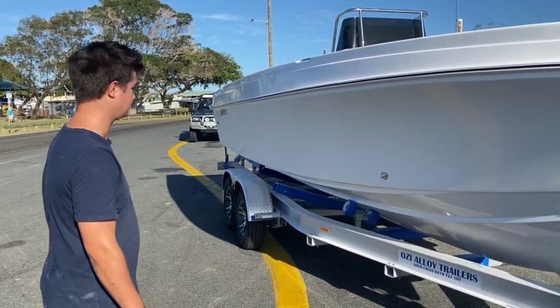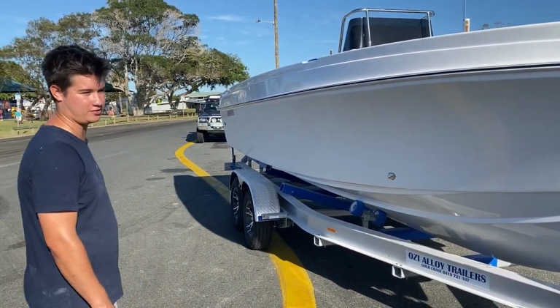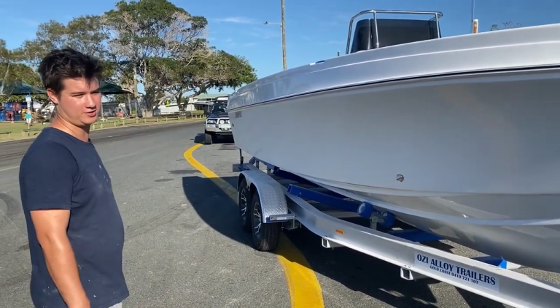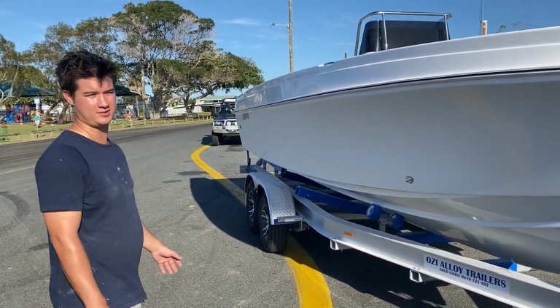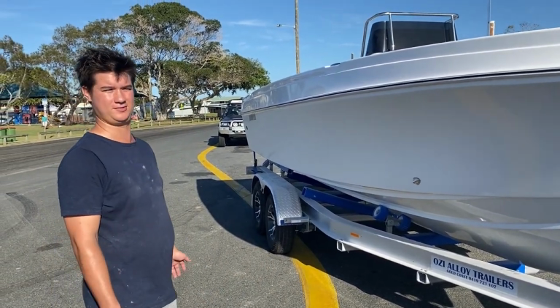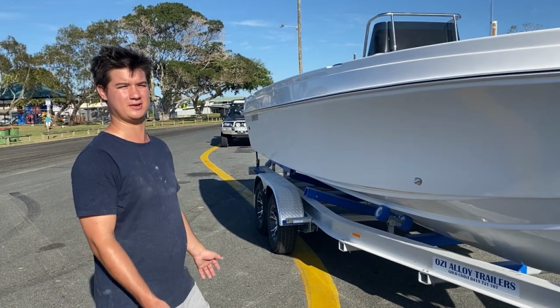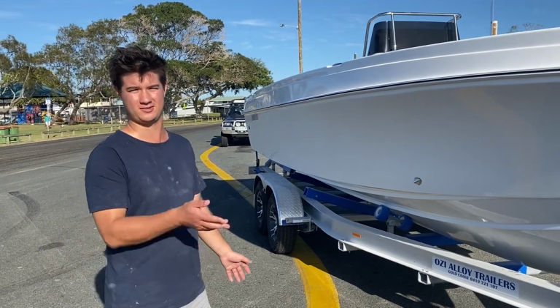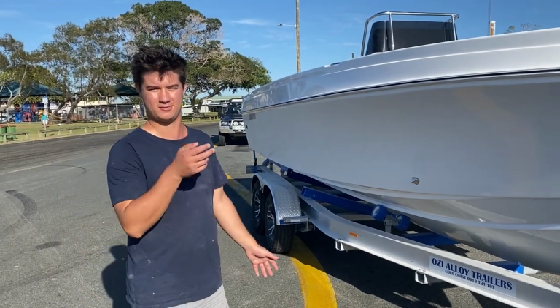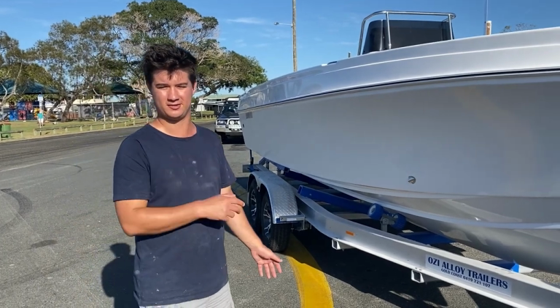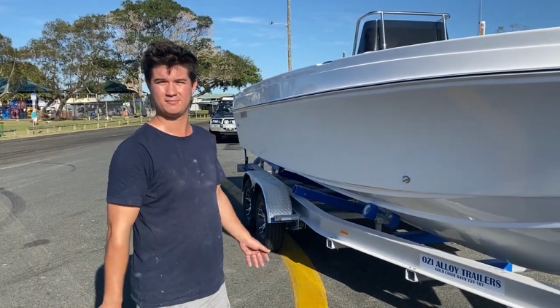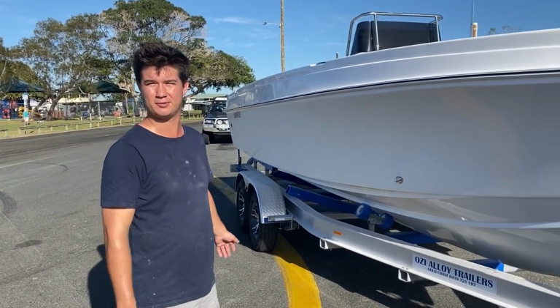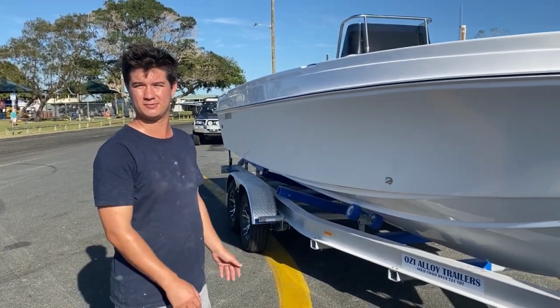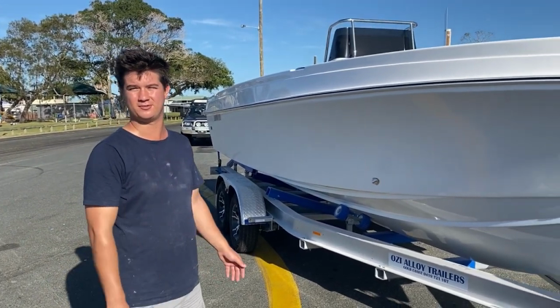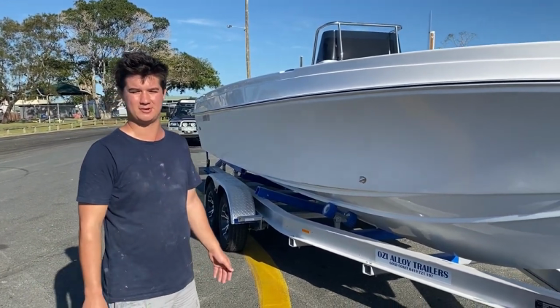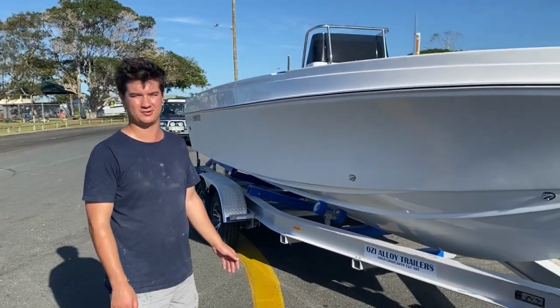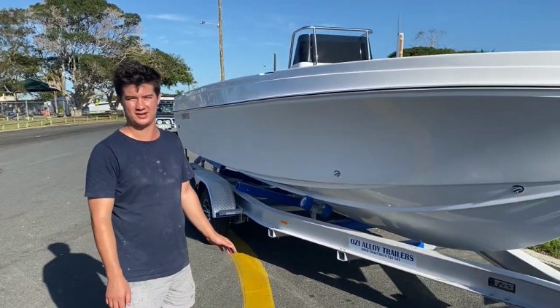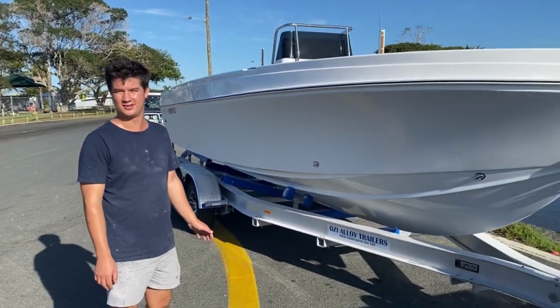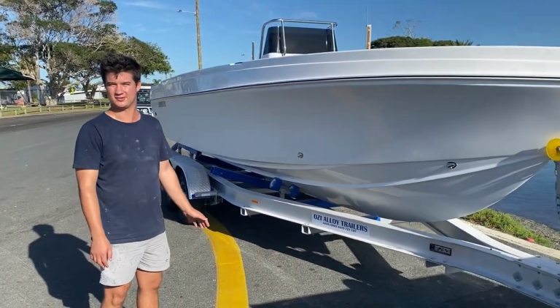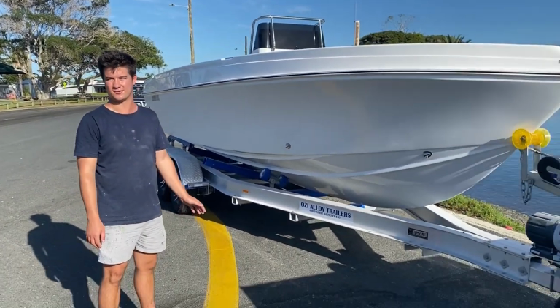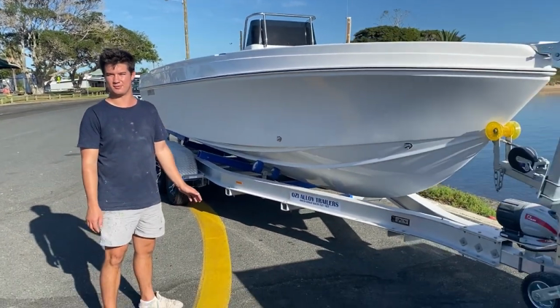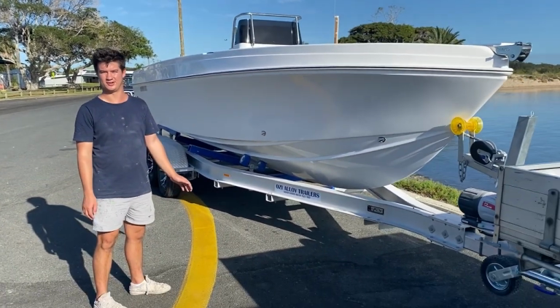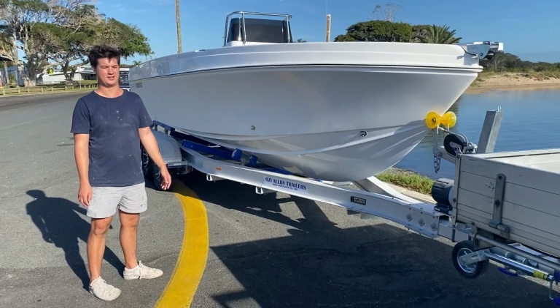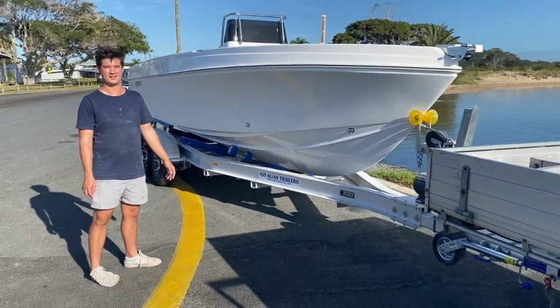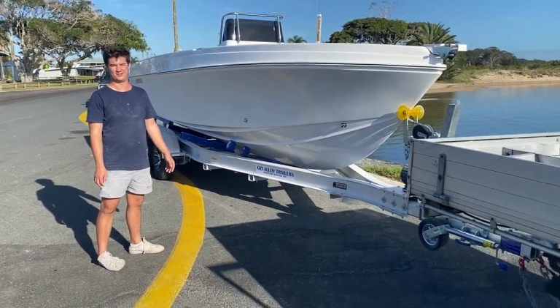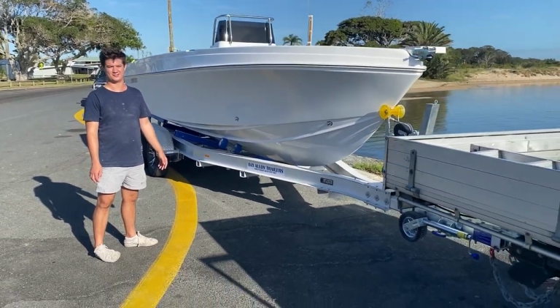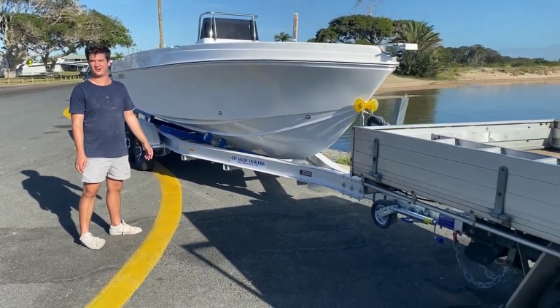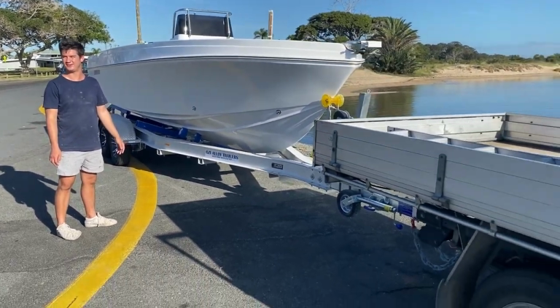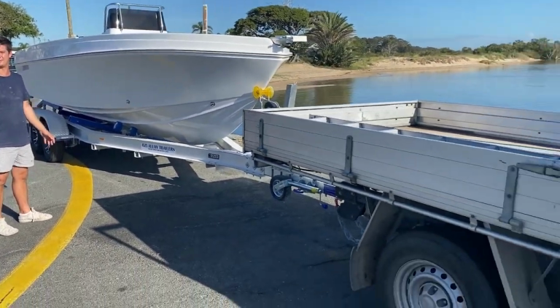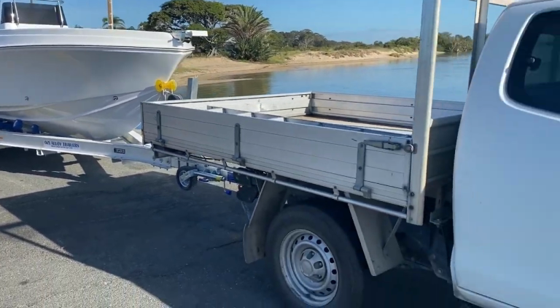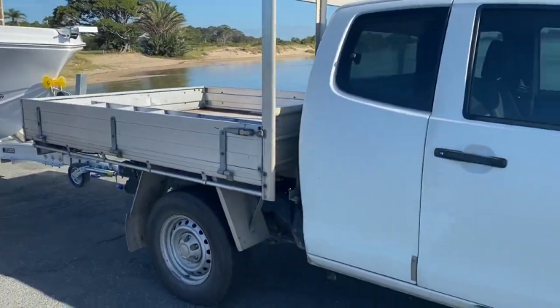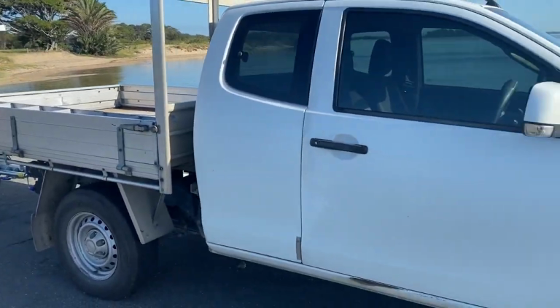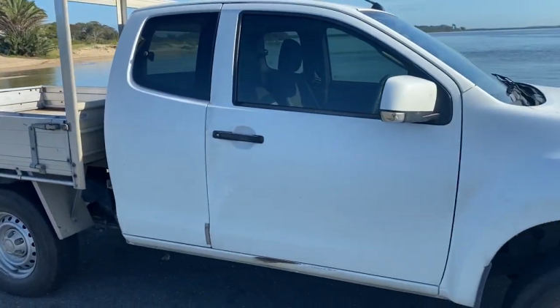You can tow these with an Isuzu D-Max — I tow my own boat with my Isuzu D-Max. You don't need a Dodge Ram or a Land Cruiser to tow one of our boats, which is great.